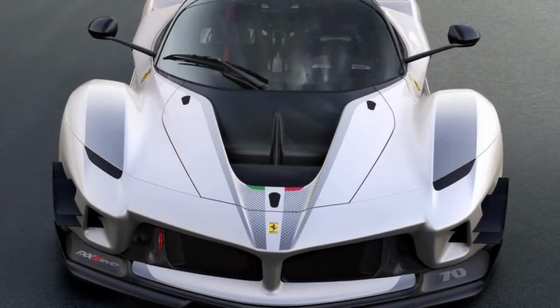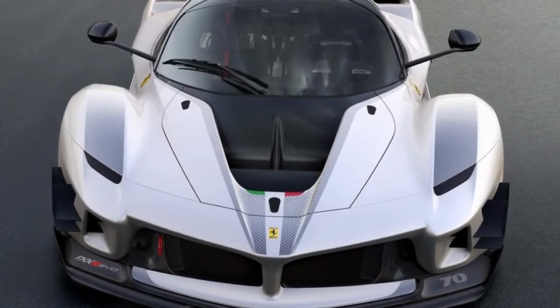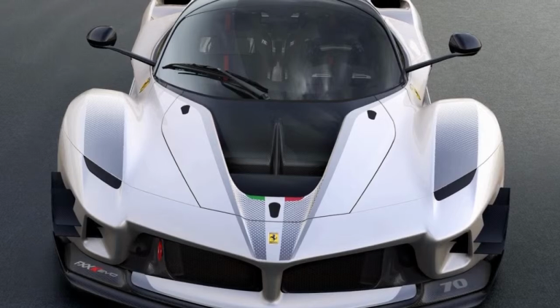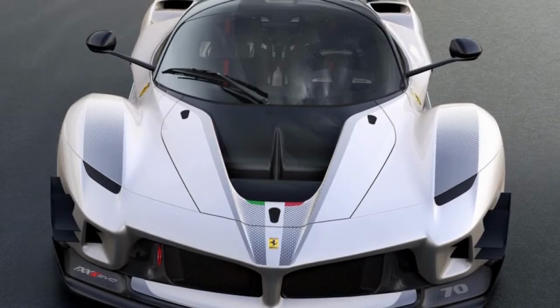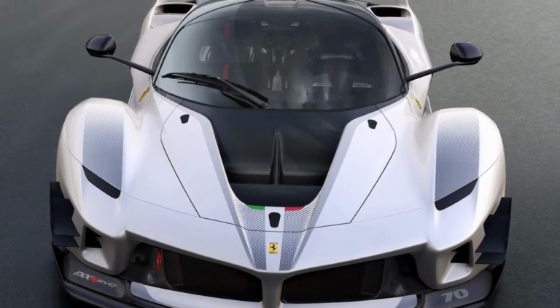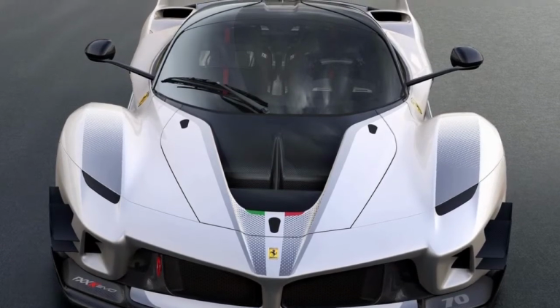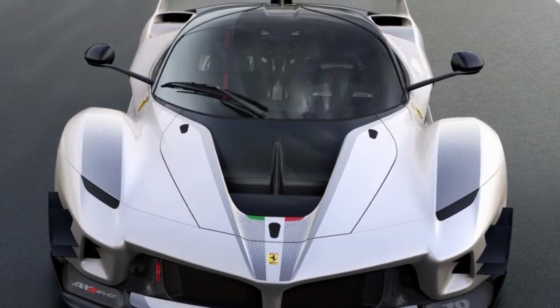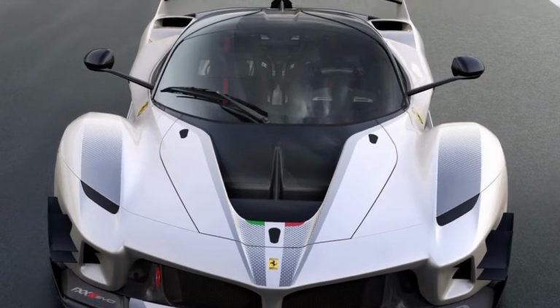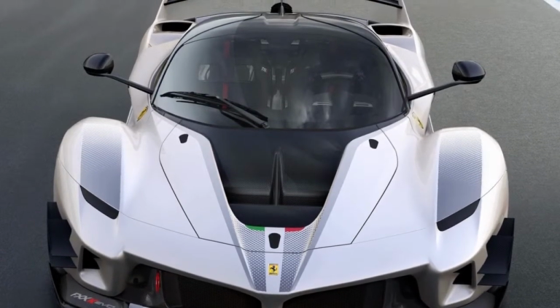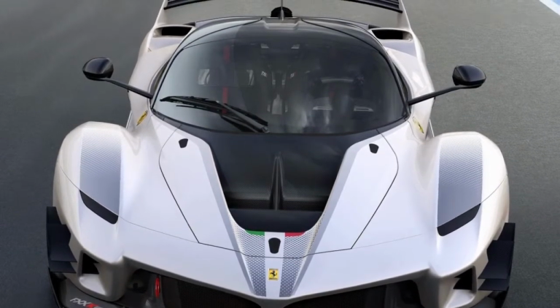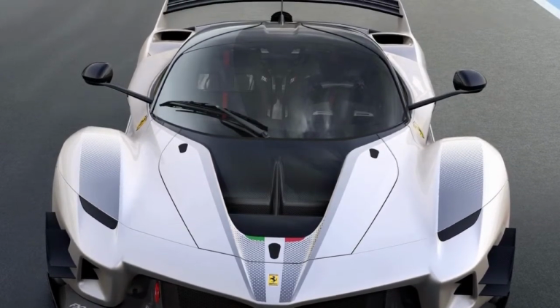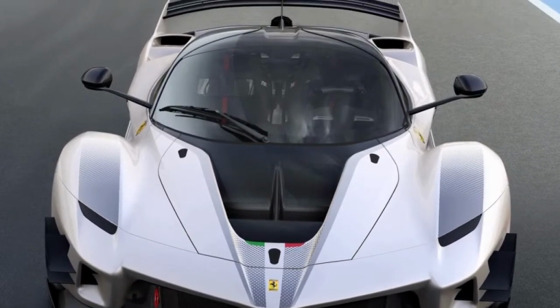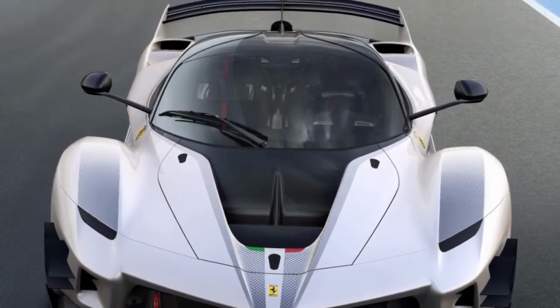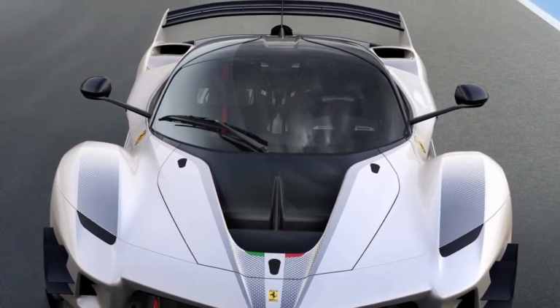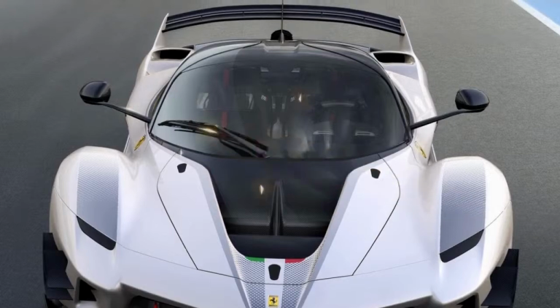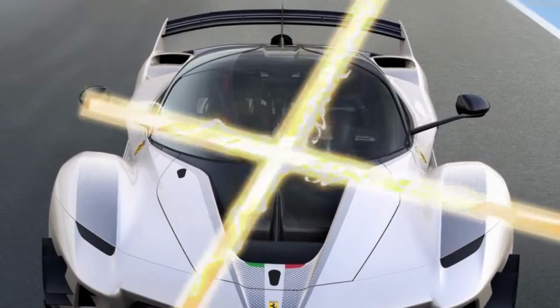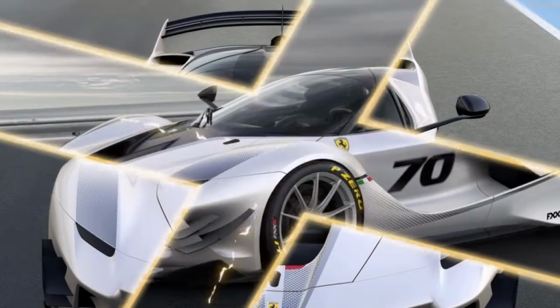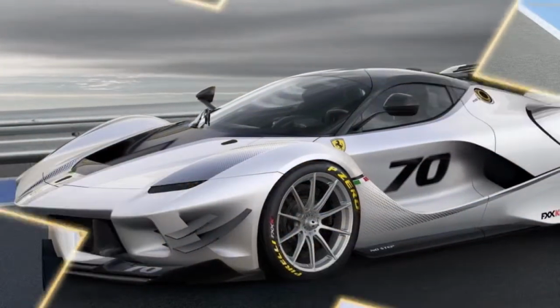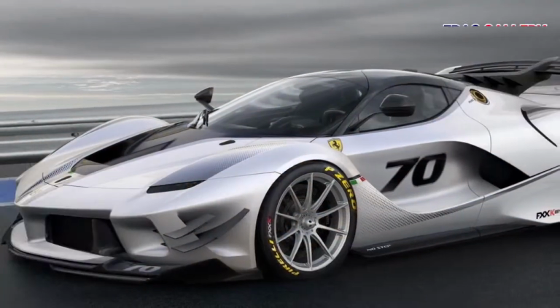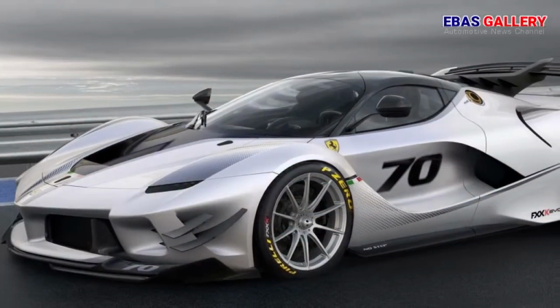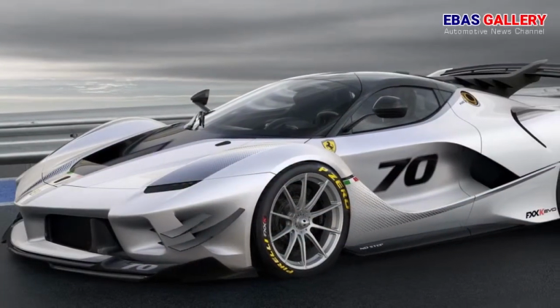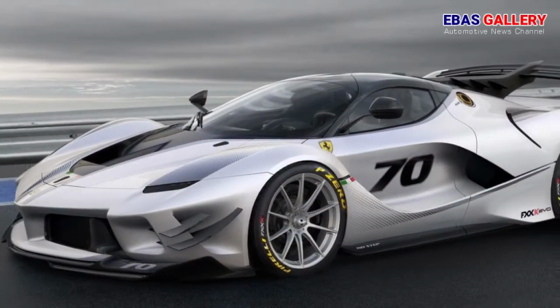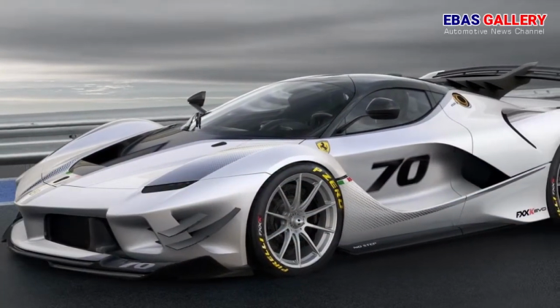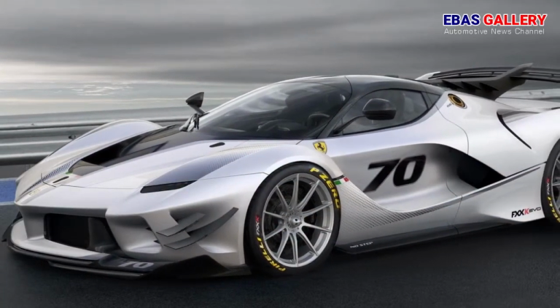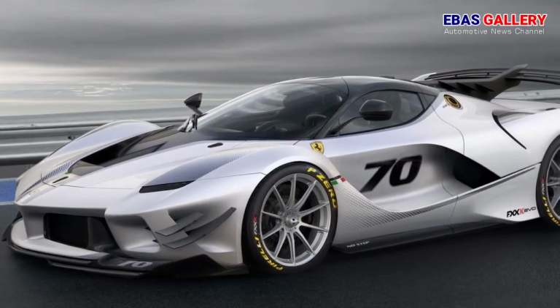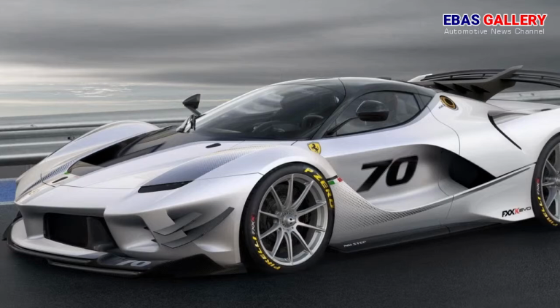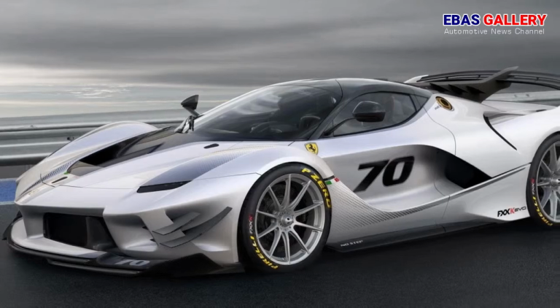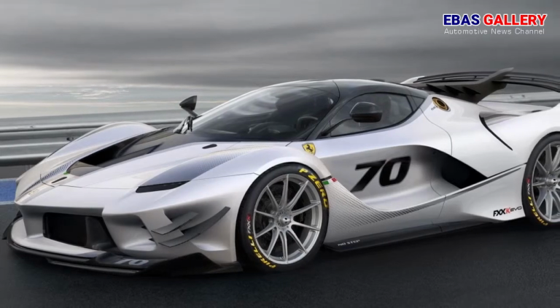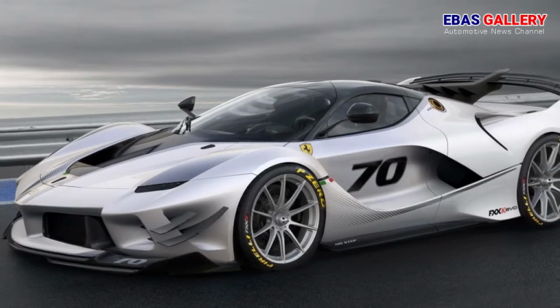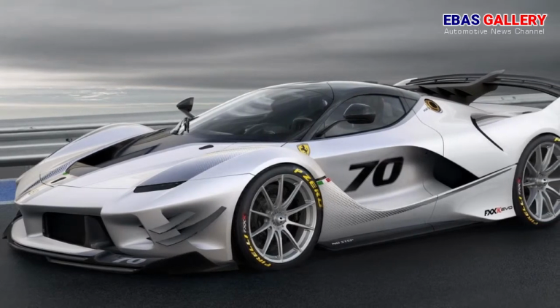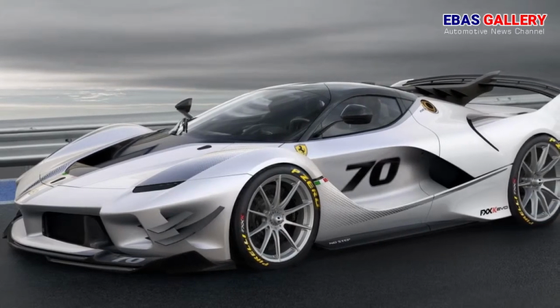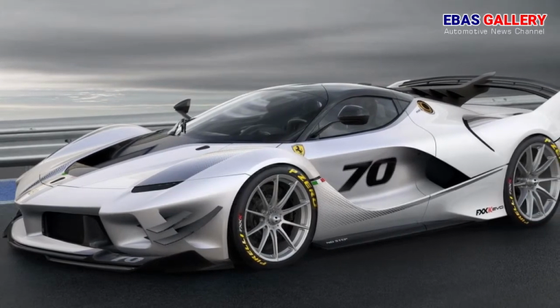Welcome to a bass gallery. The Finali Mondiali provided the backdrop to the world premiere of the new Ferrari FXX-K Evo, which will be available both as an extremely limited-run model and as an upgrade package for the existing XX cars.